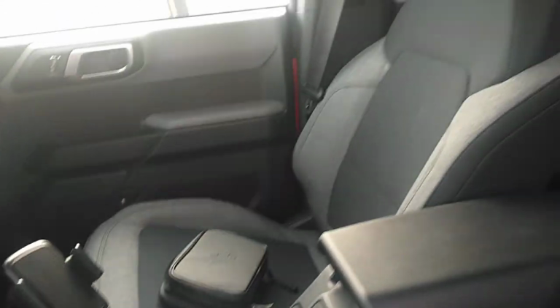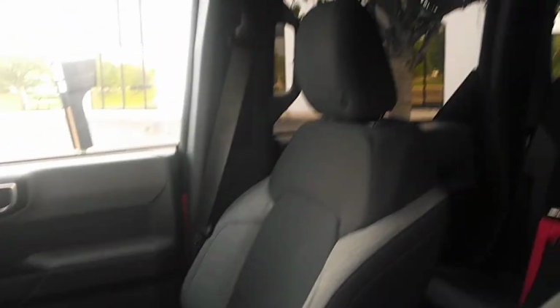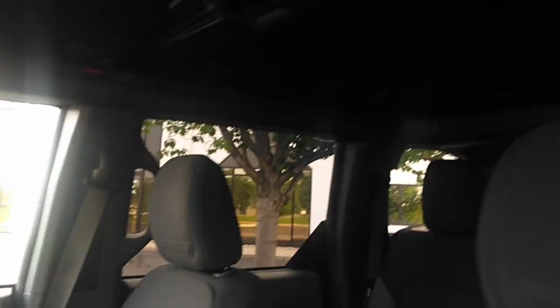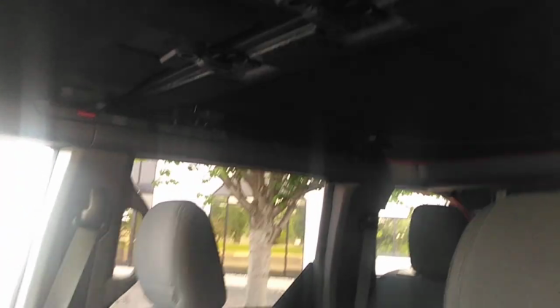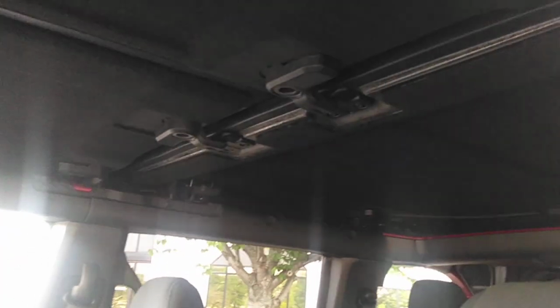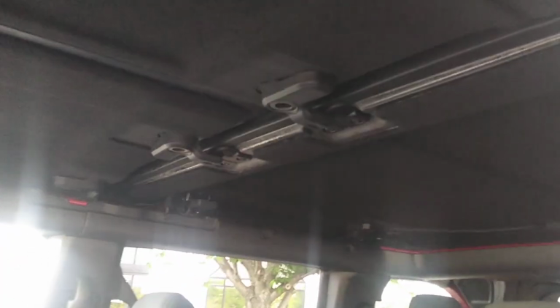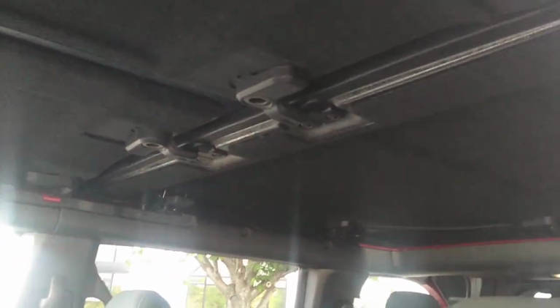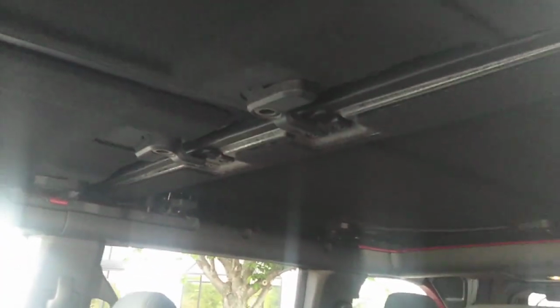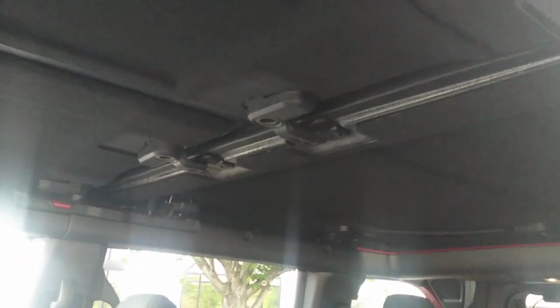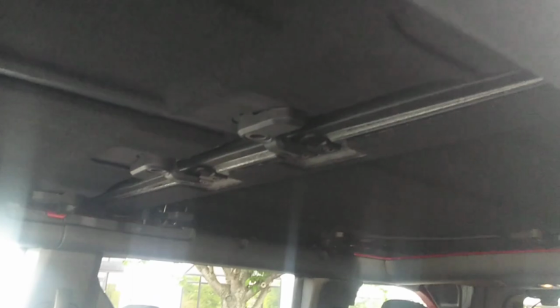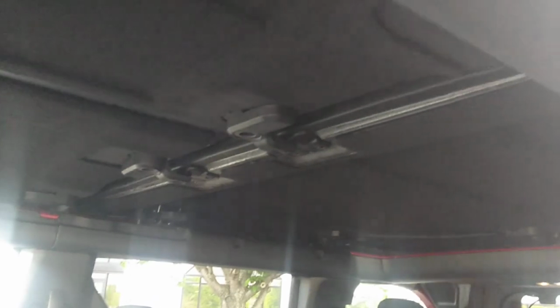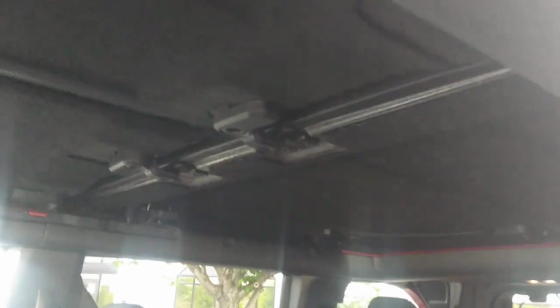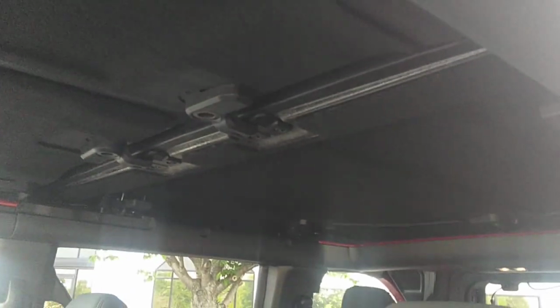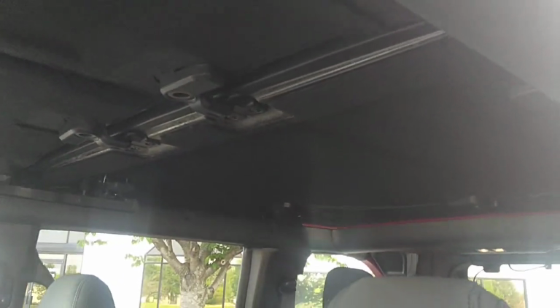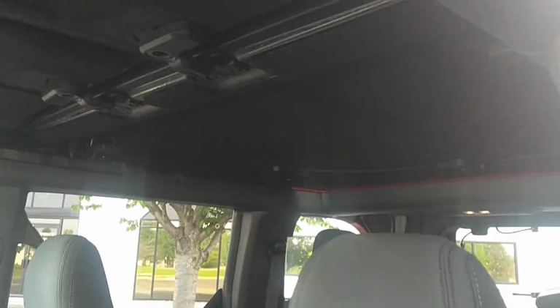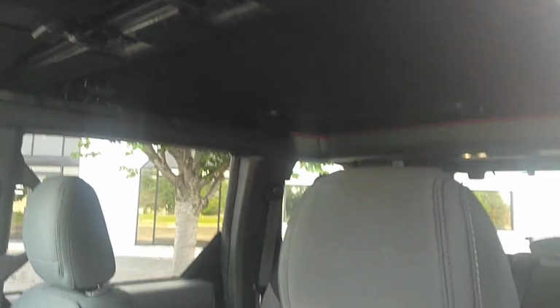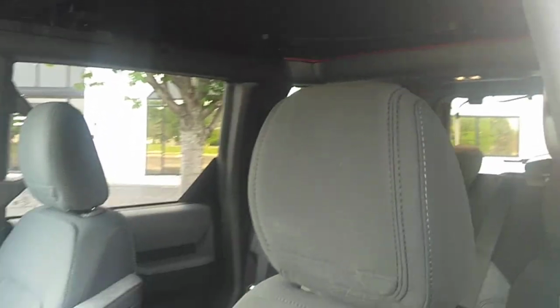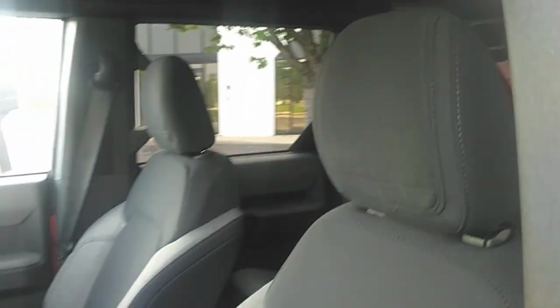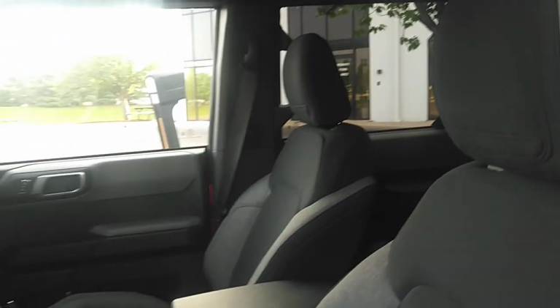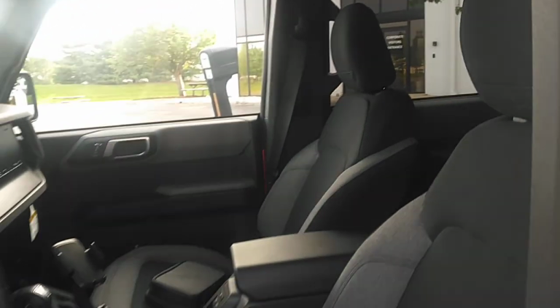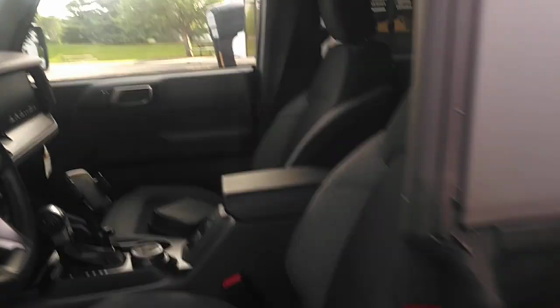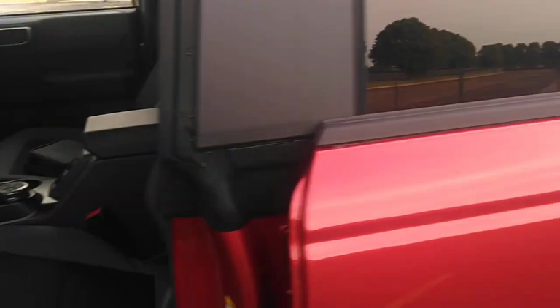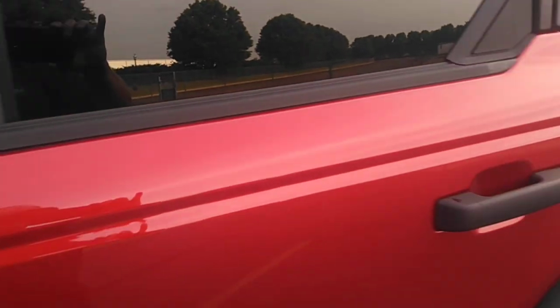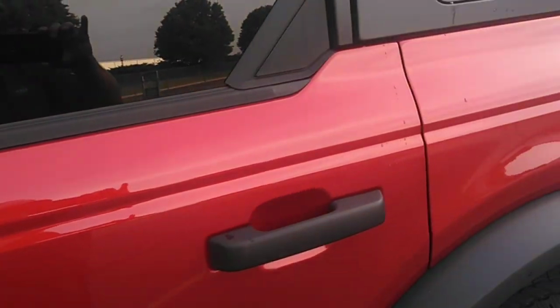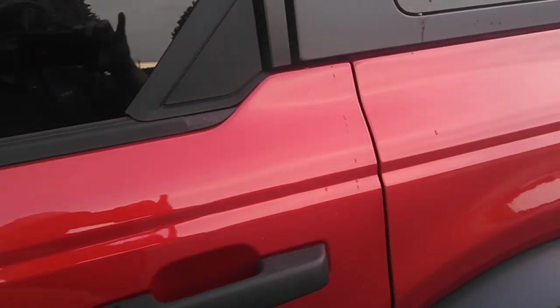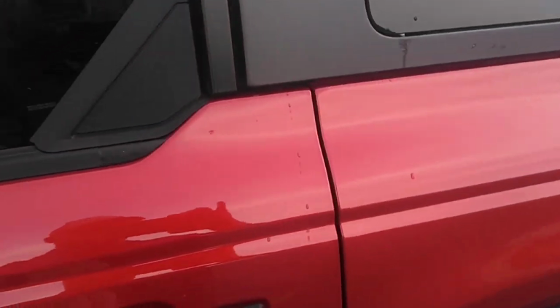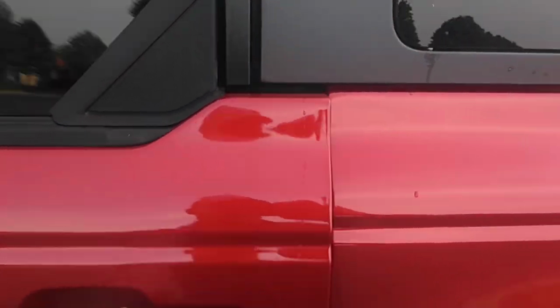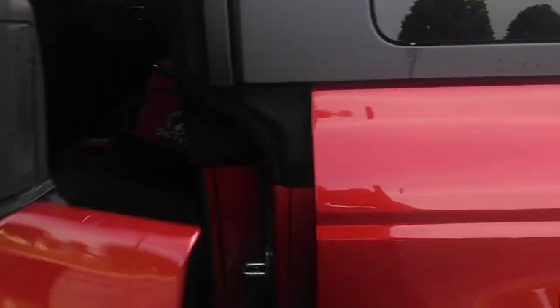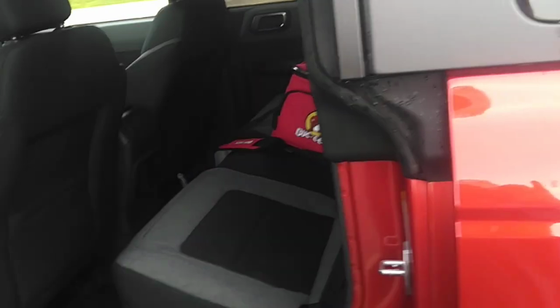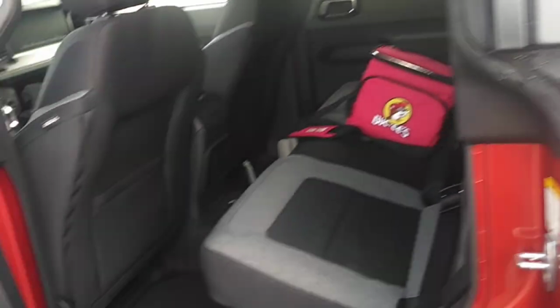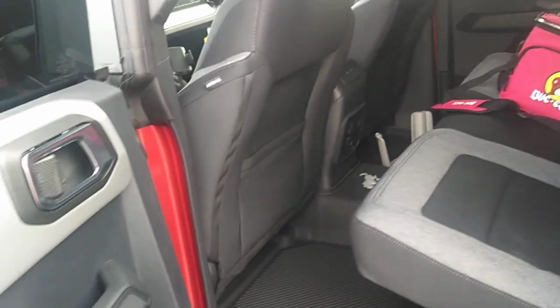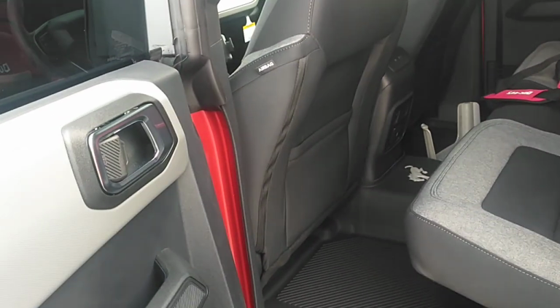I like how it doesn't have a center bar like the Jeep. Once you take the top off, it's all open. These back seats got plenty of room in the back.